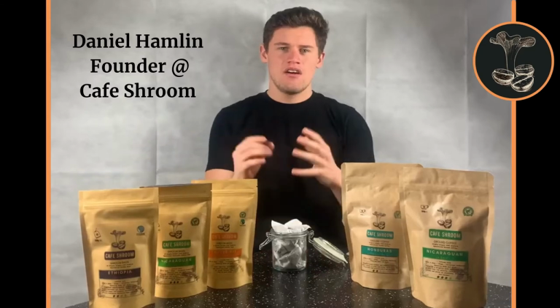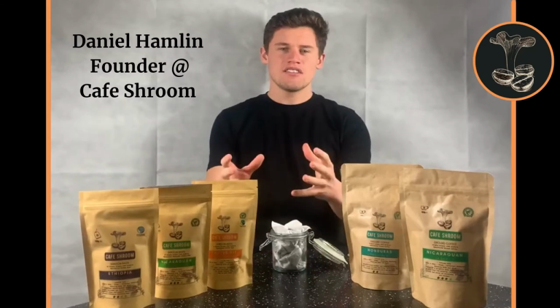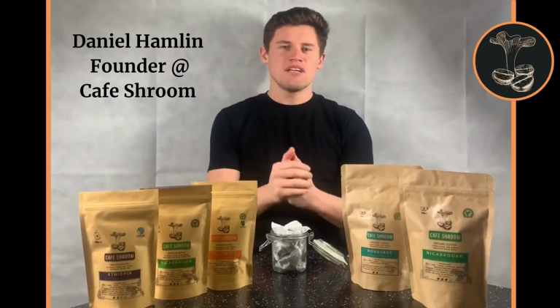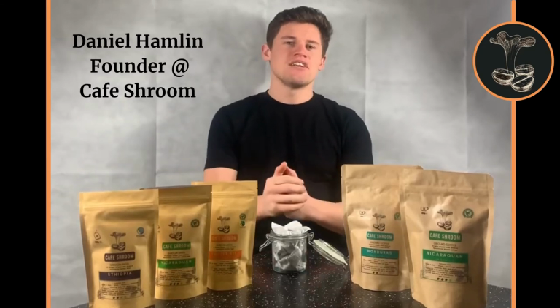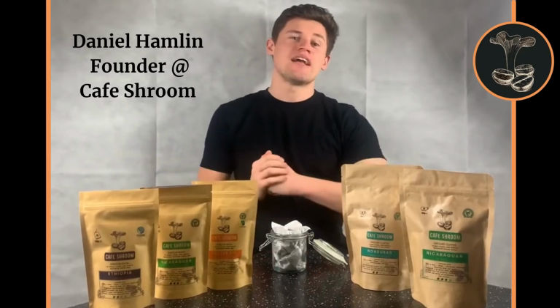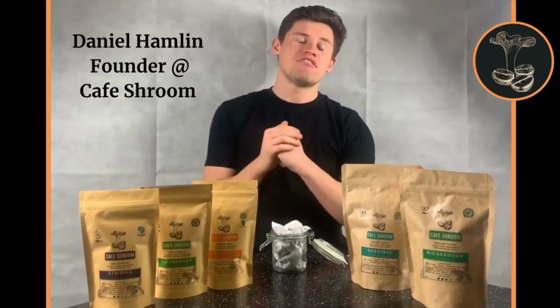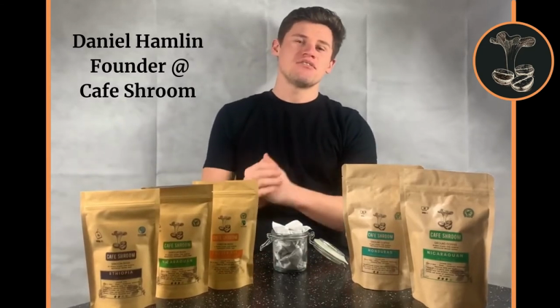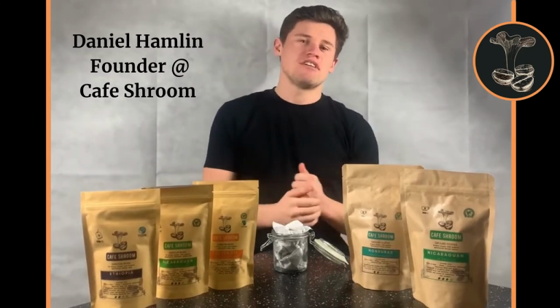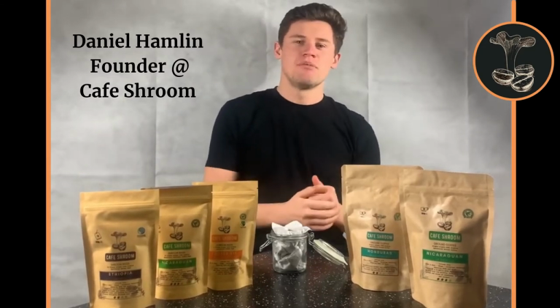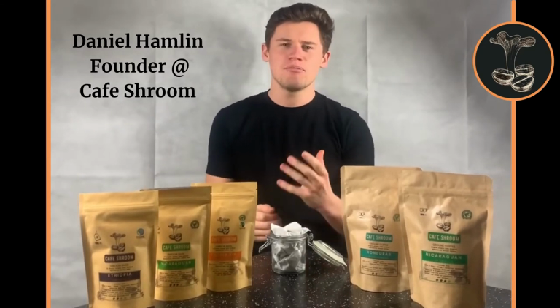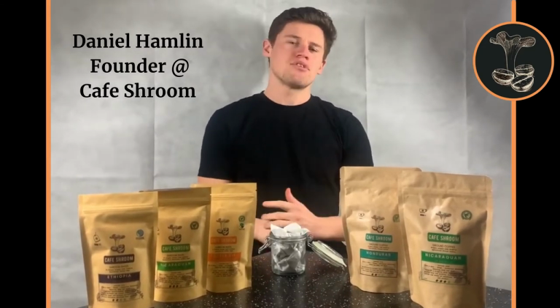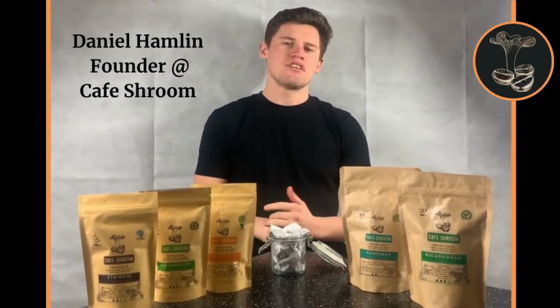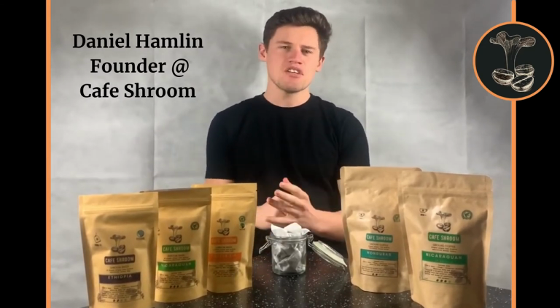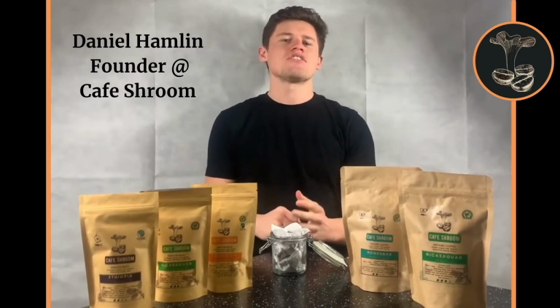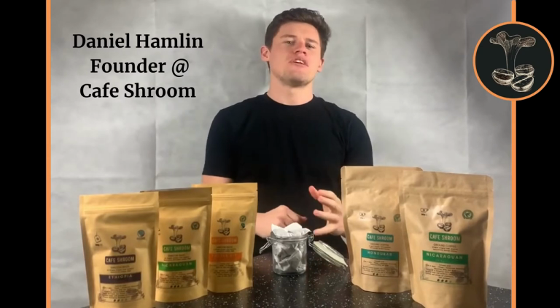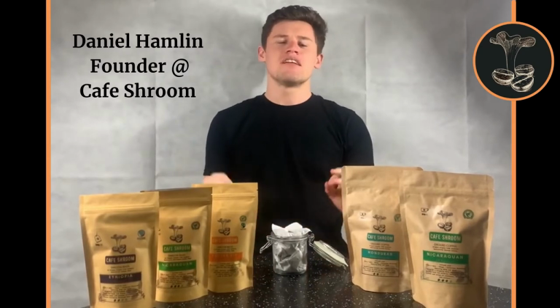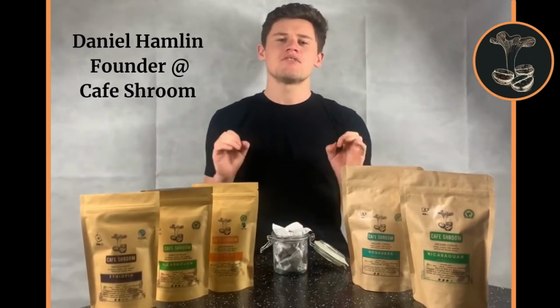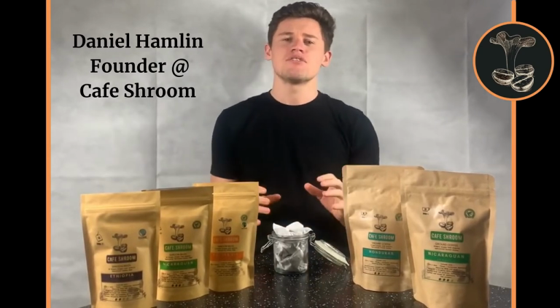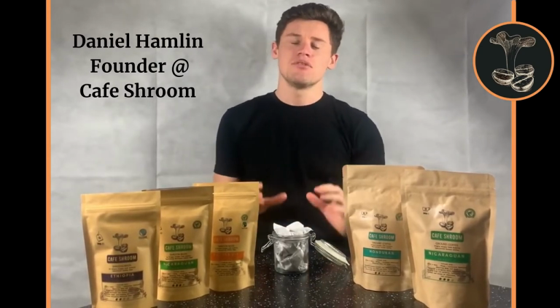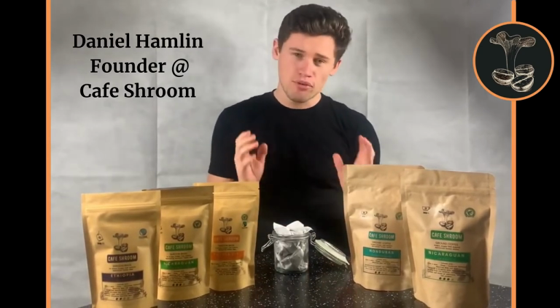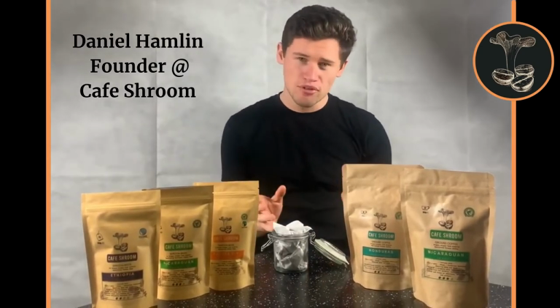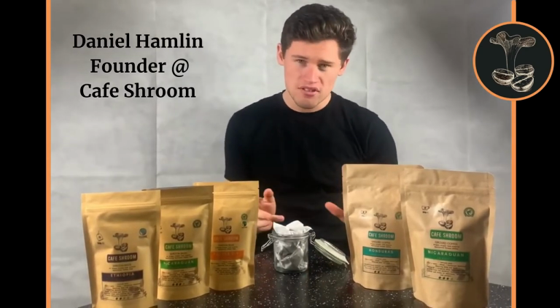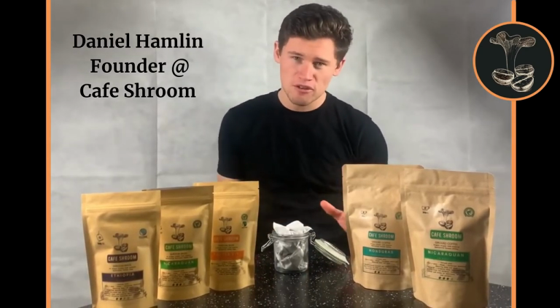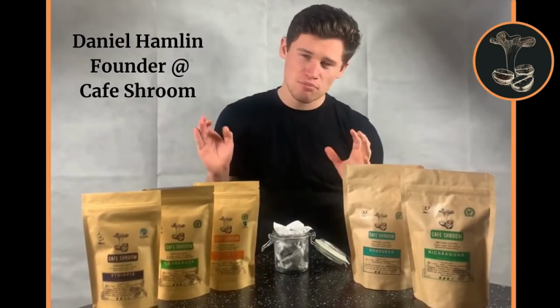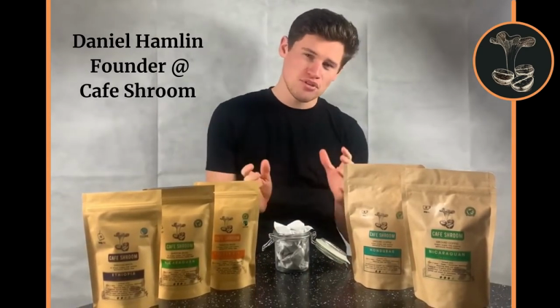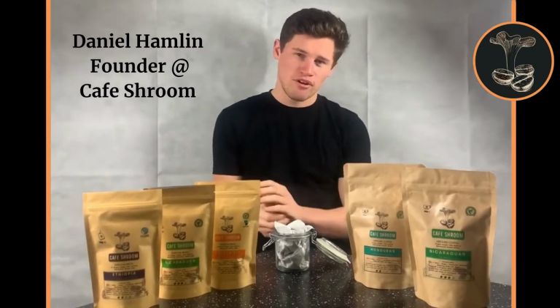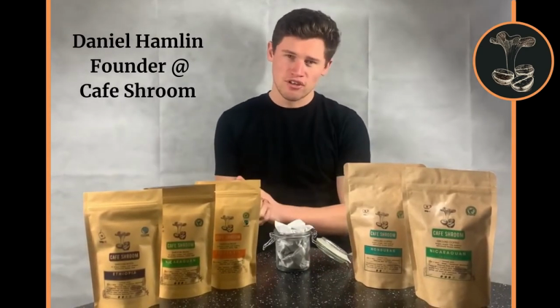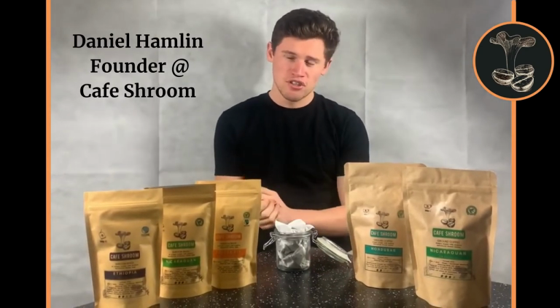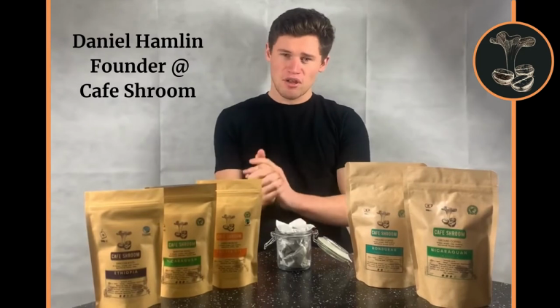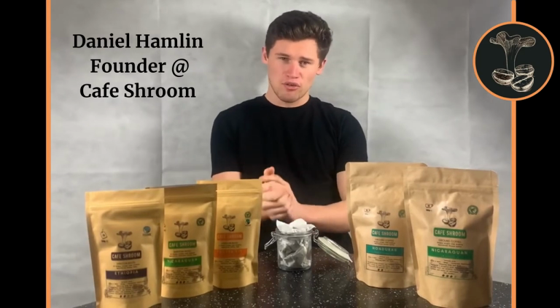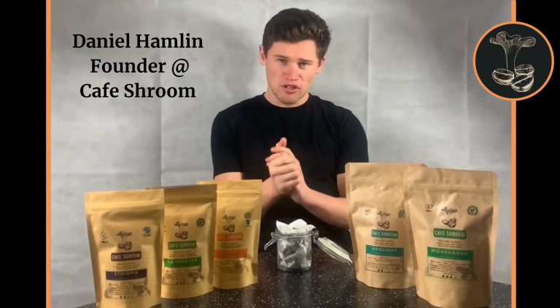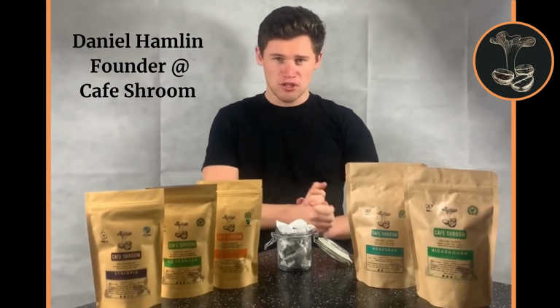Hi guys, my name is Daniel and I'm the founder of Cafe Shroom, a company producing specialty coffee that is designed to support your immune system and also boost your brain function using something called functional mushrooms.